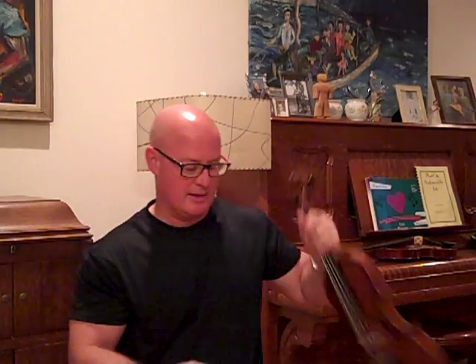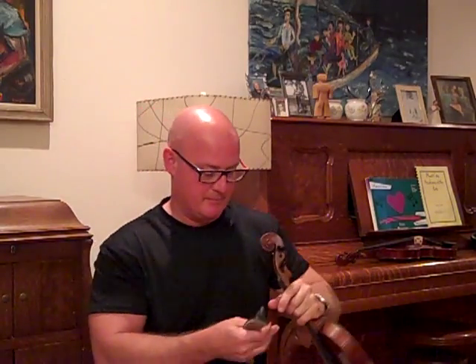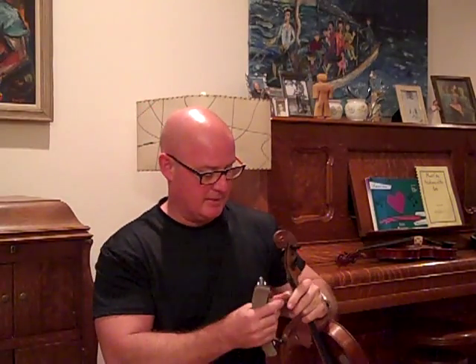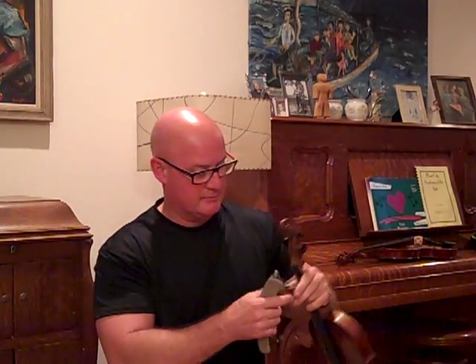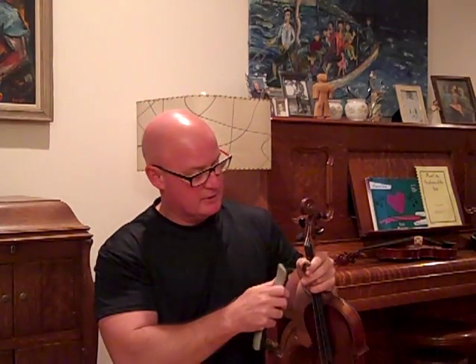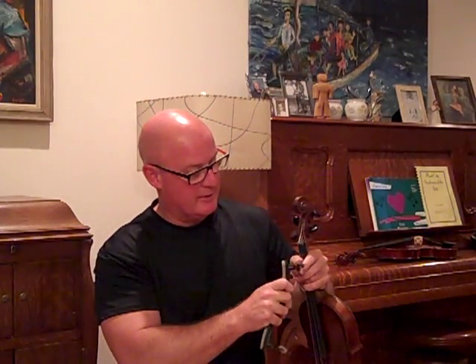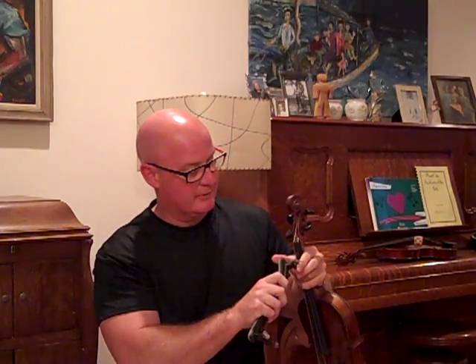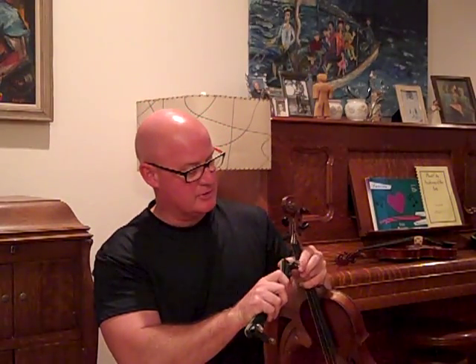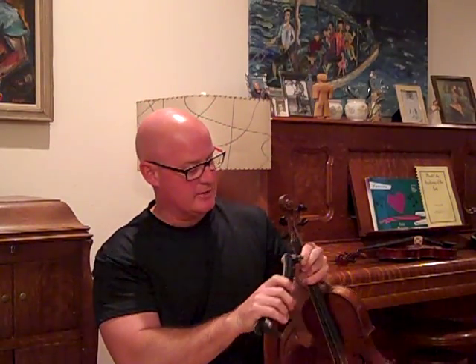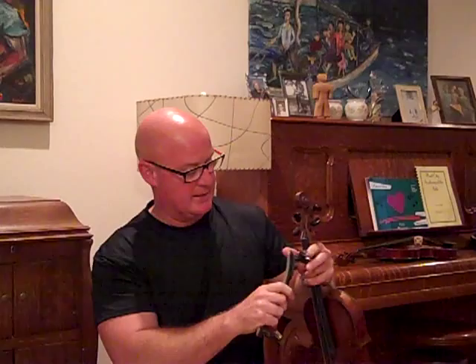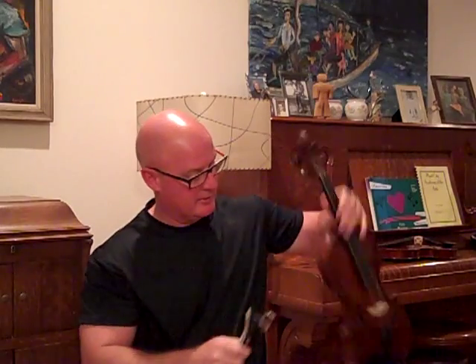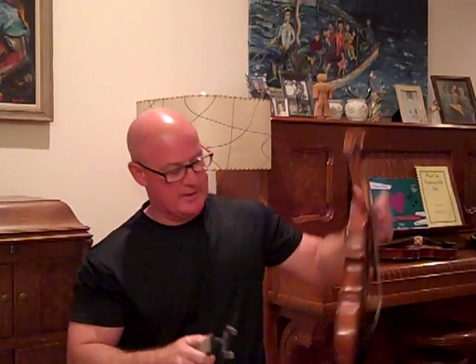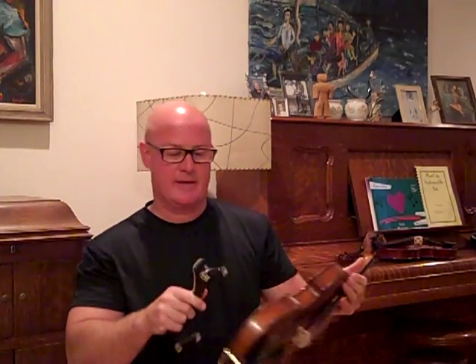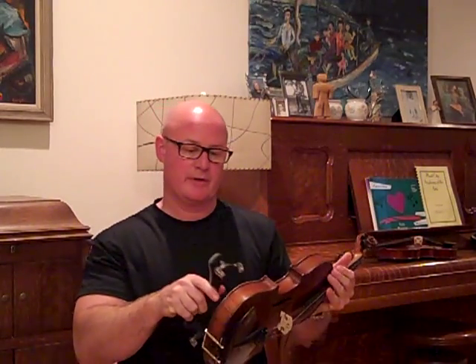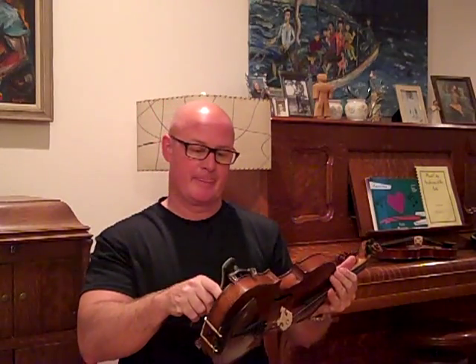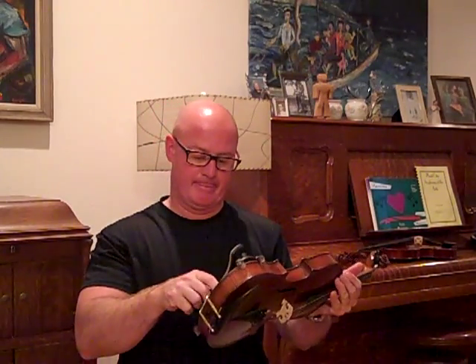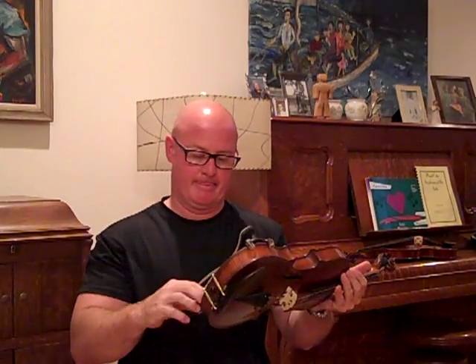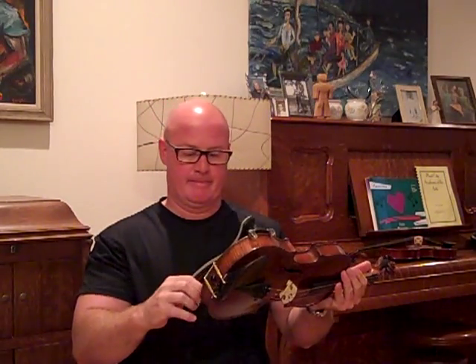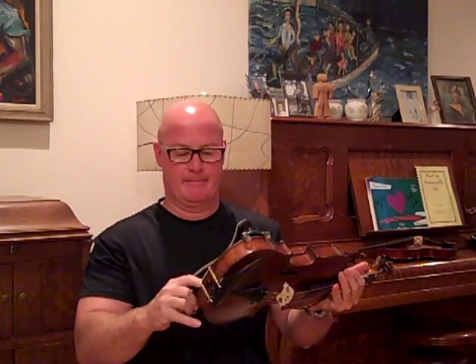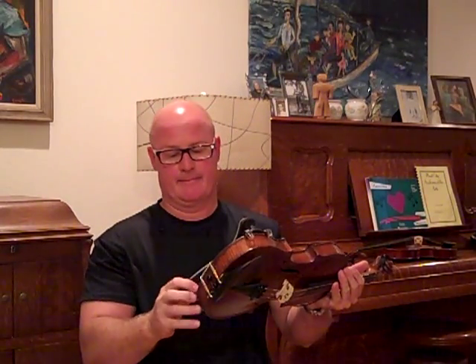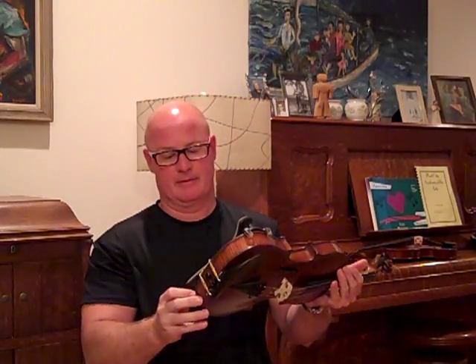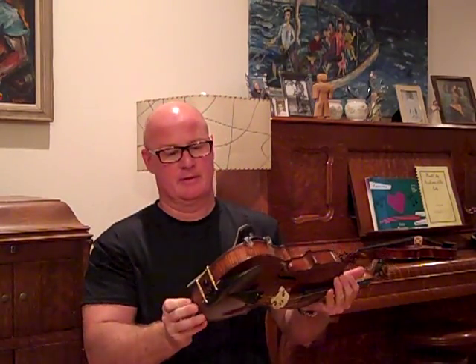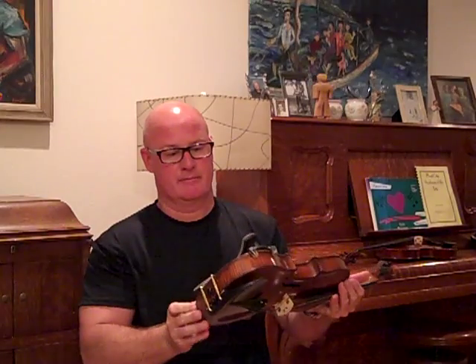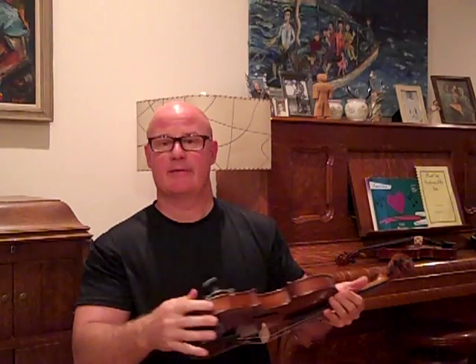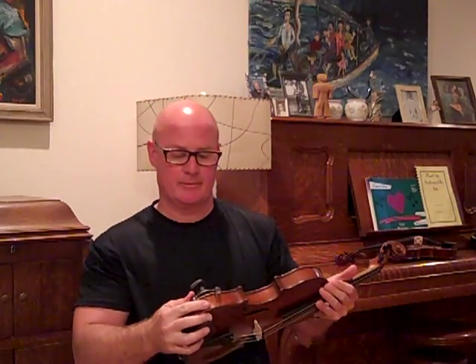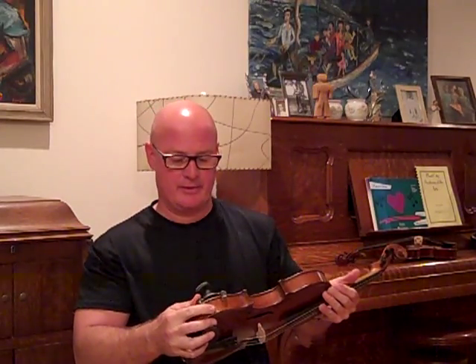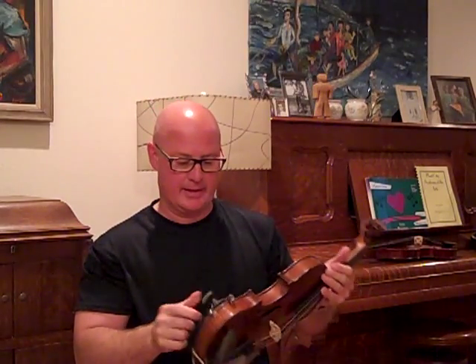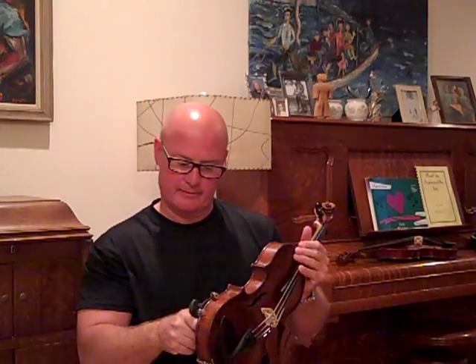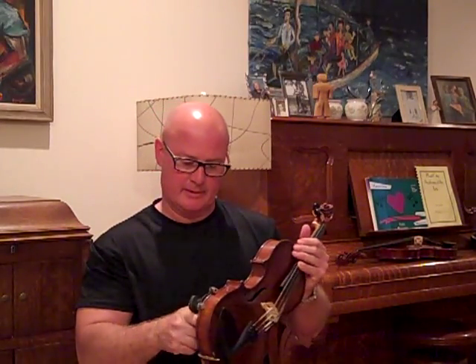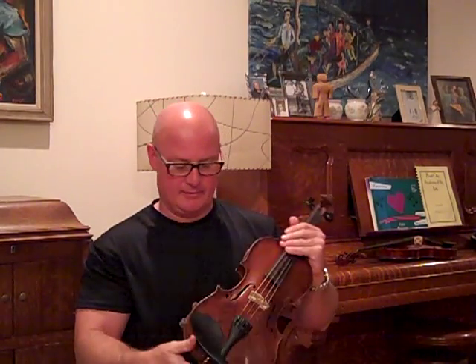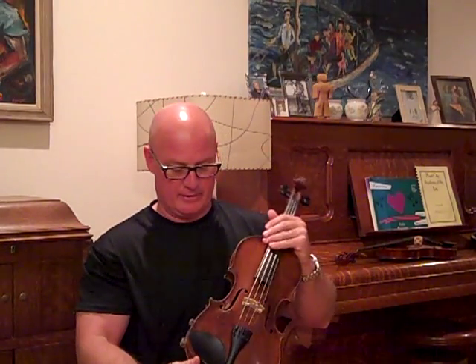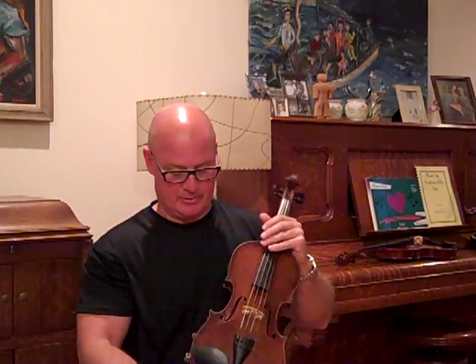Let me get my shoulder rest back together and I'll play it for you. I'm kind of a little unprepared today — everything falling apart.